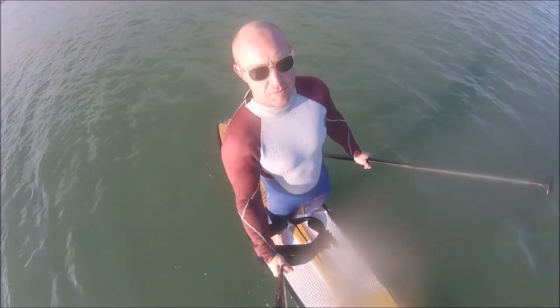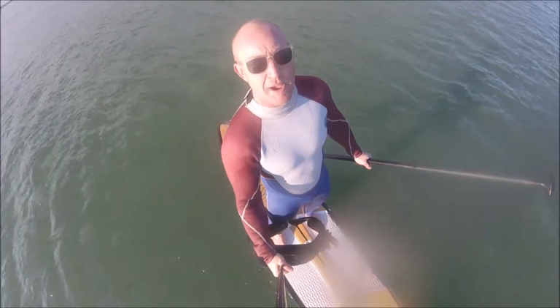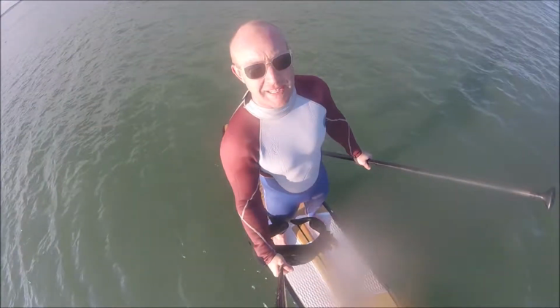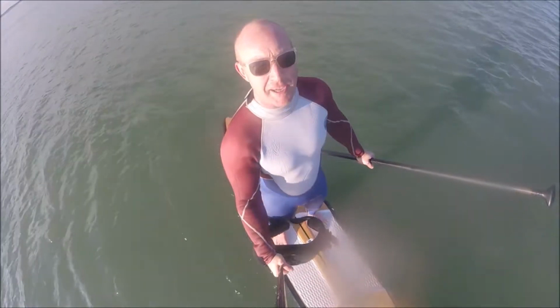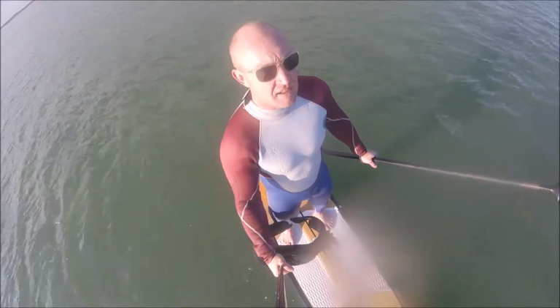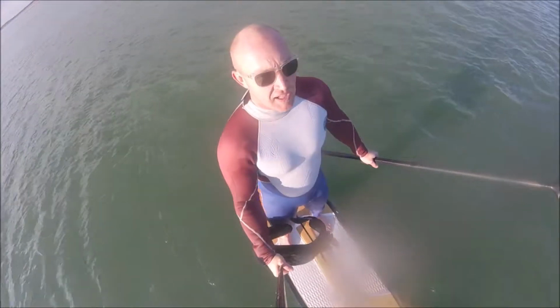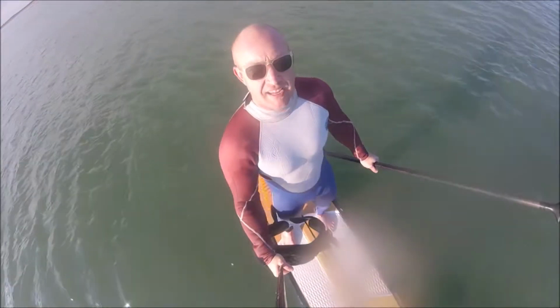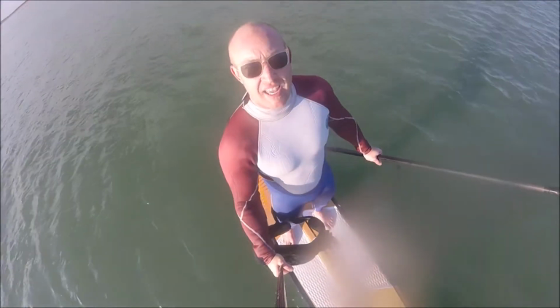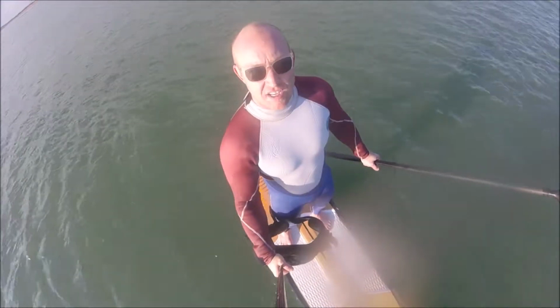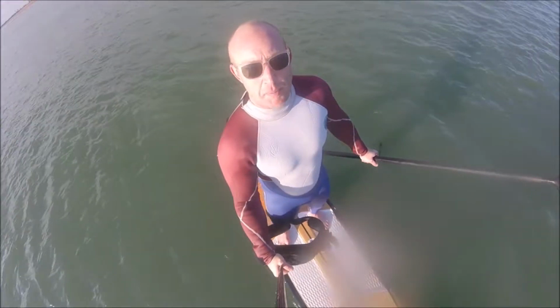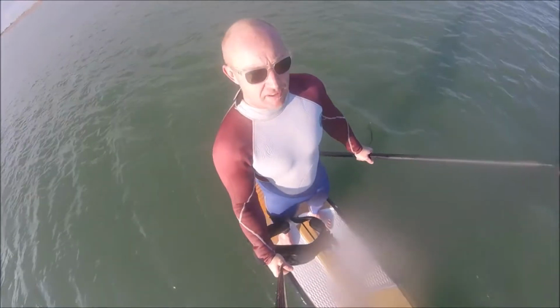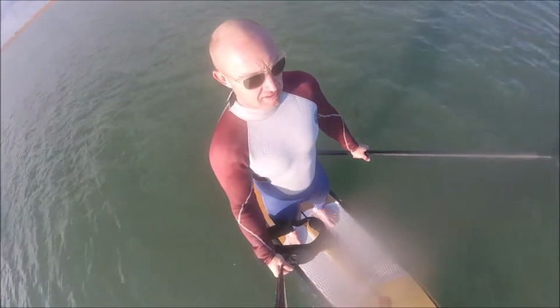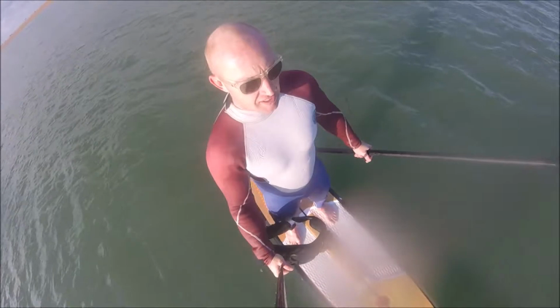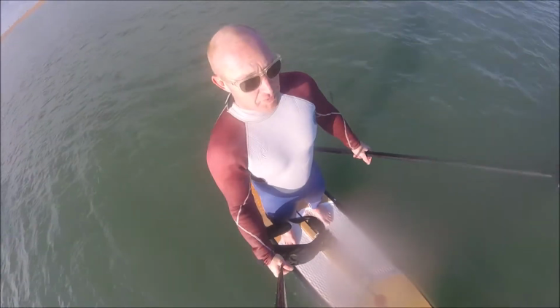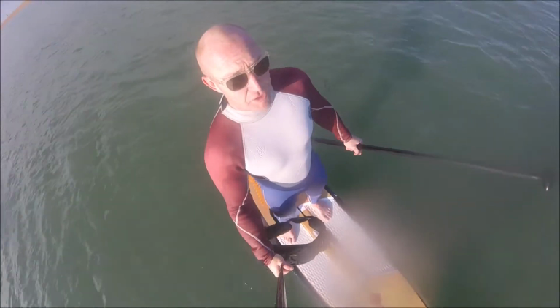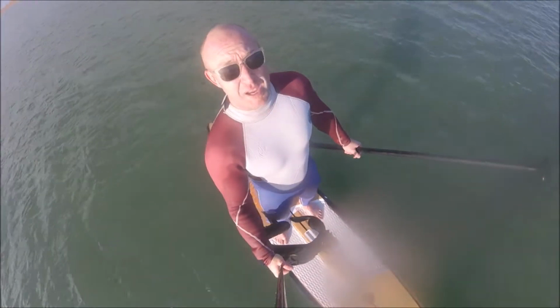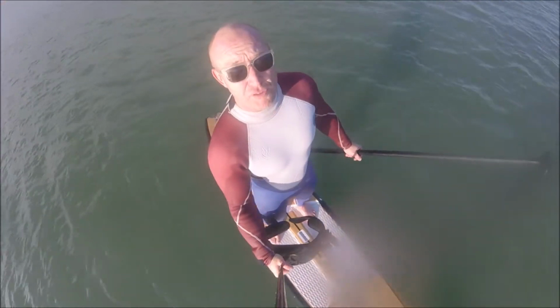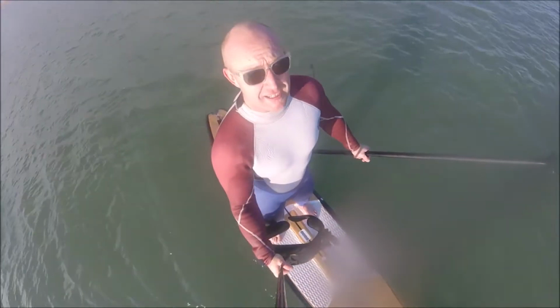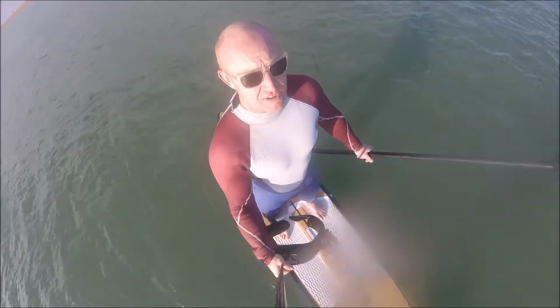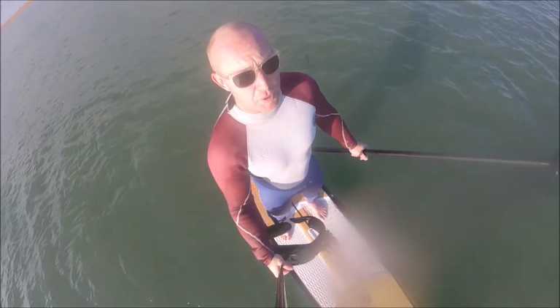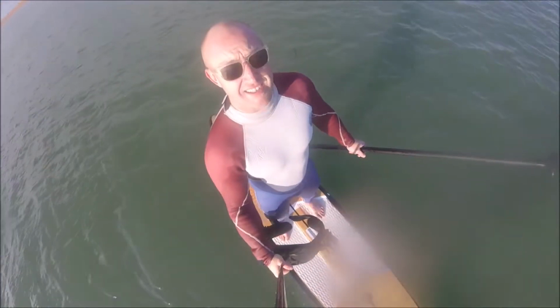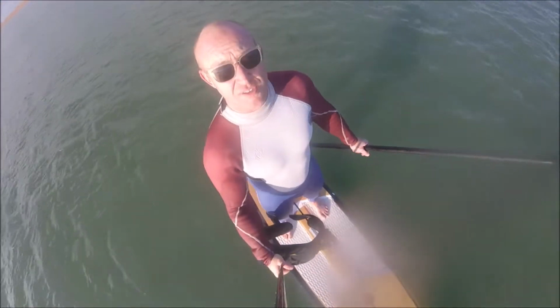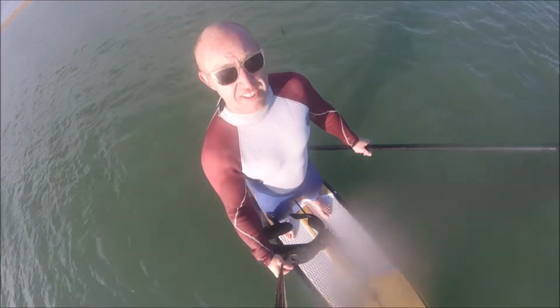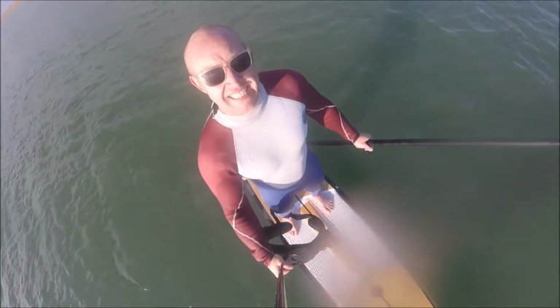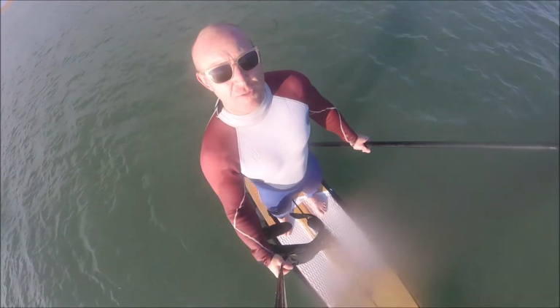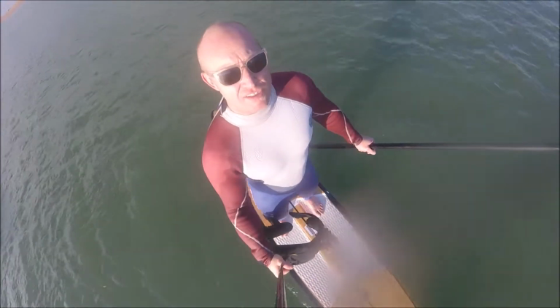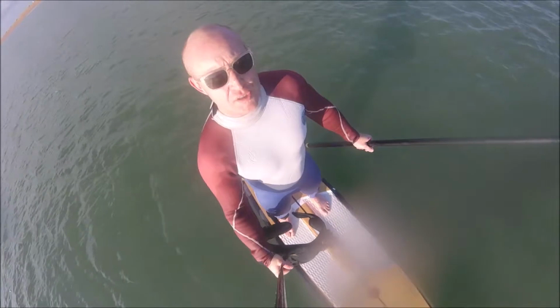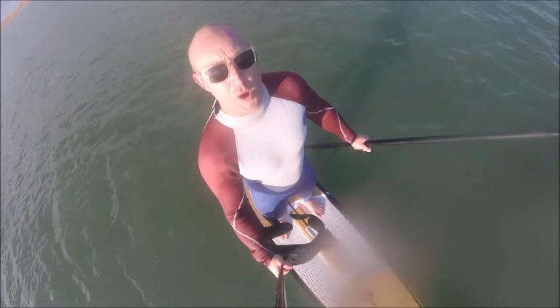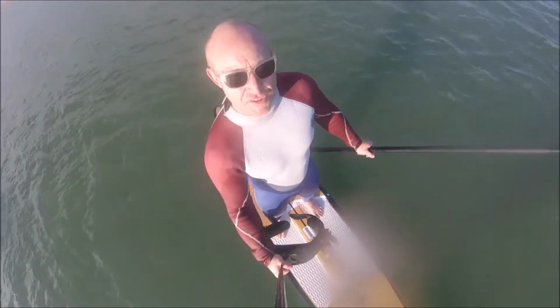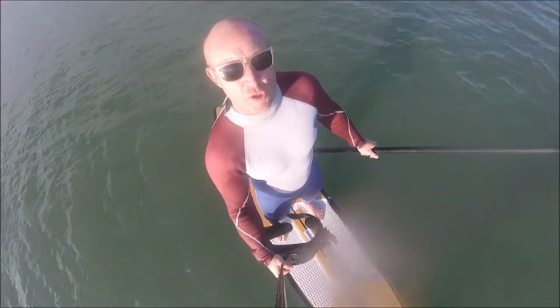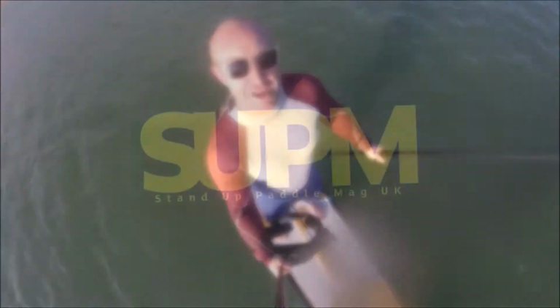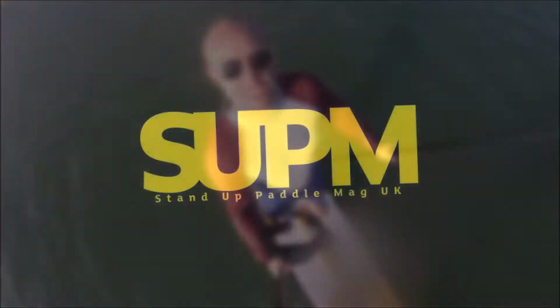When the waves are better, bigger, cranking, get the surf SUP out — but if you want to improve your paddling skills and your board handling skills, get on the race and touring SUP in waves. You'll be thankful you did.